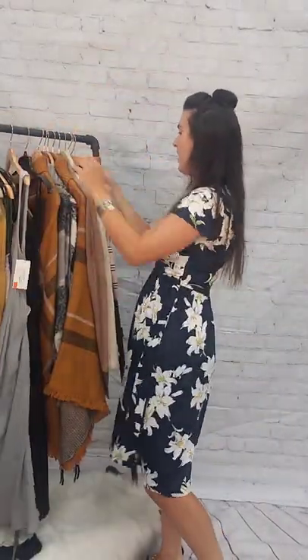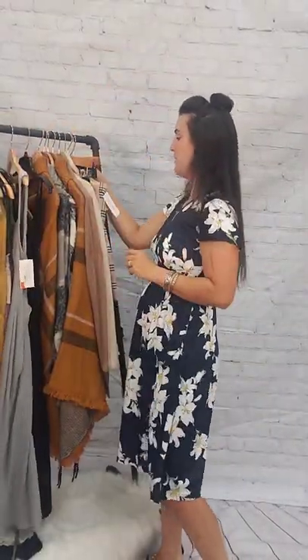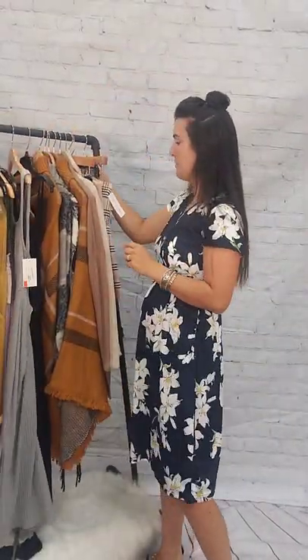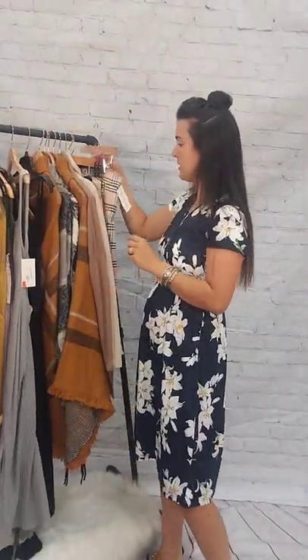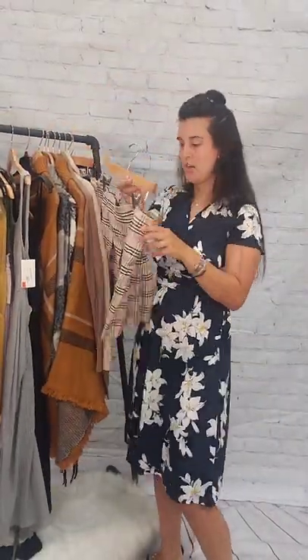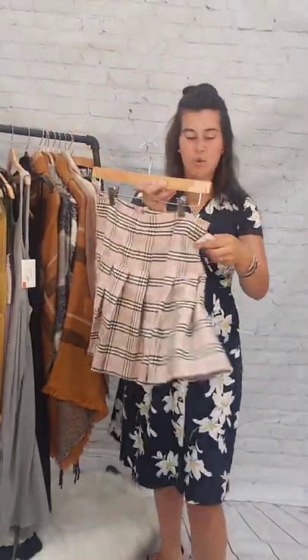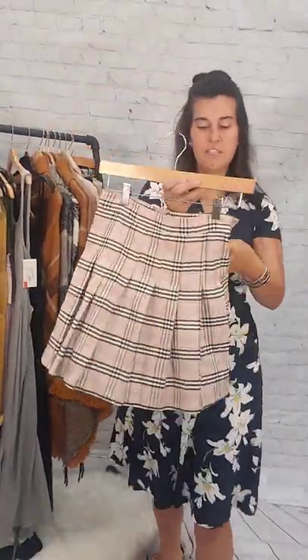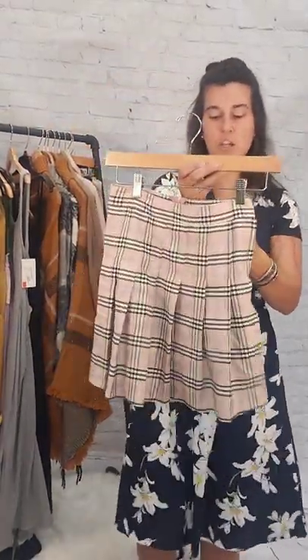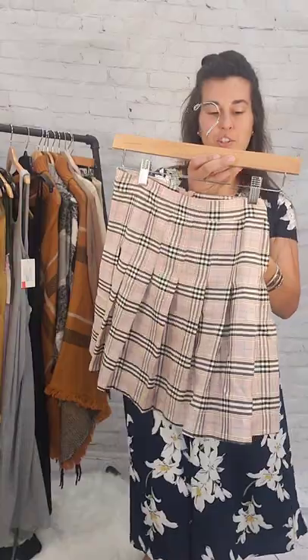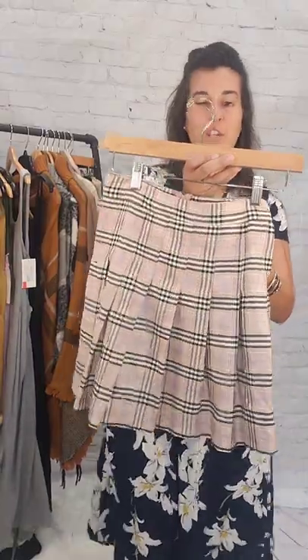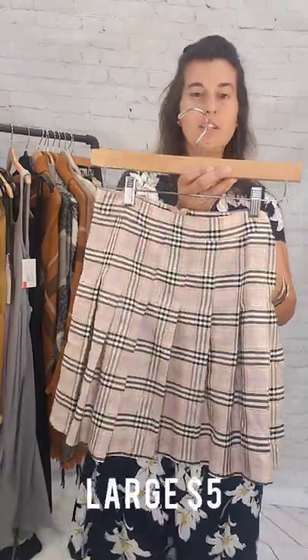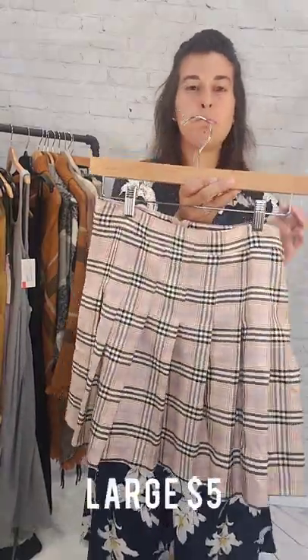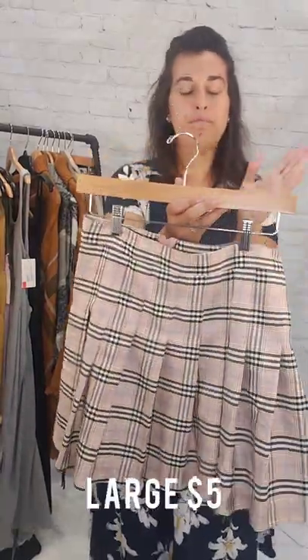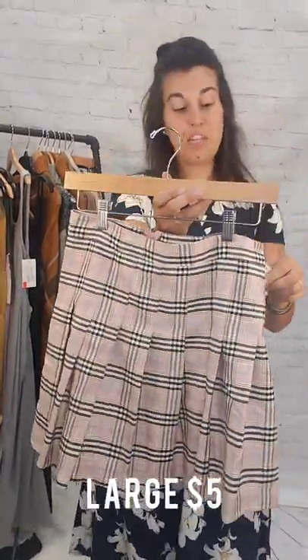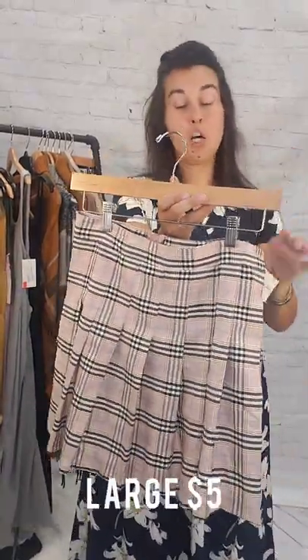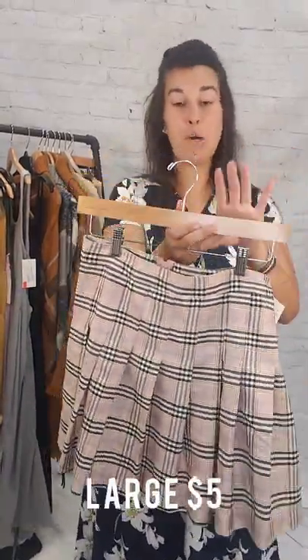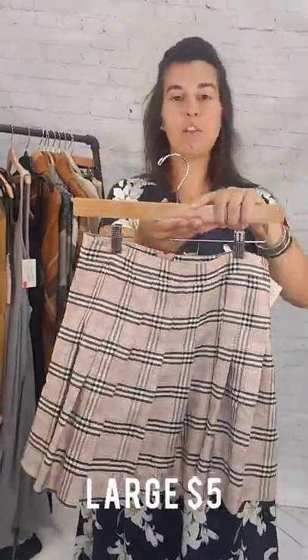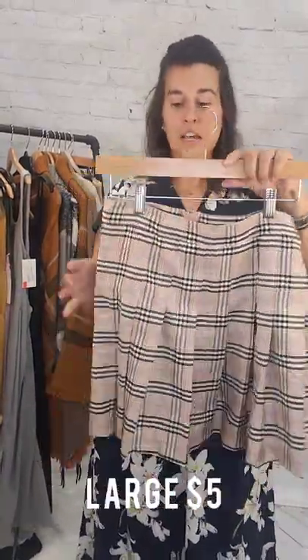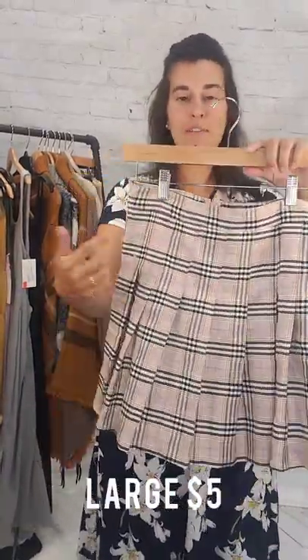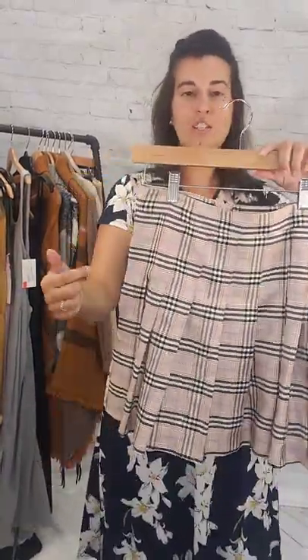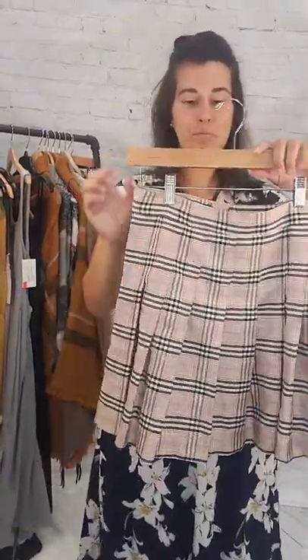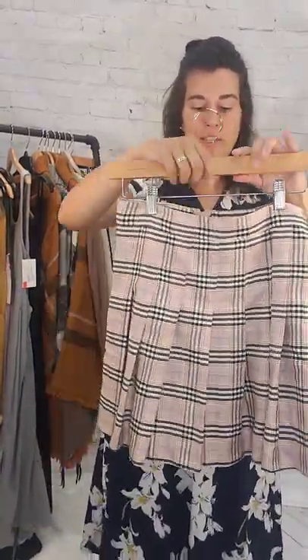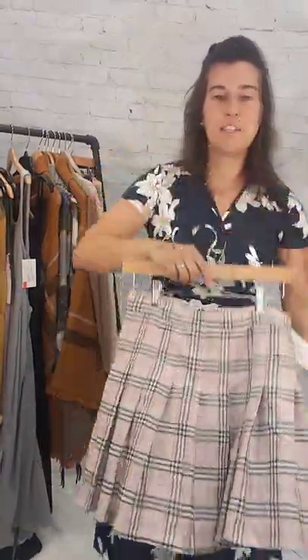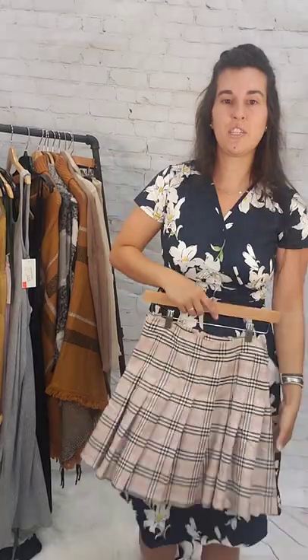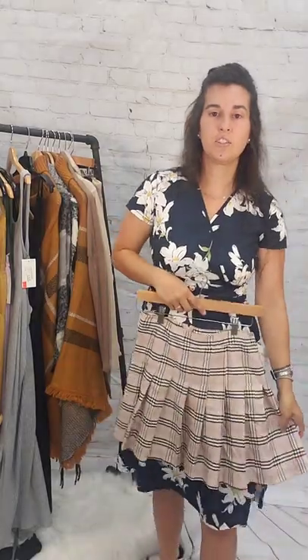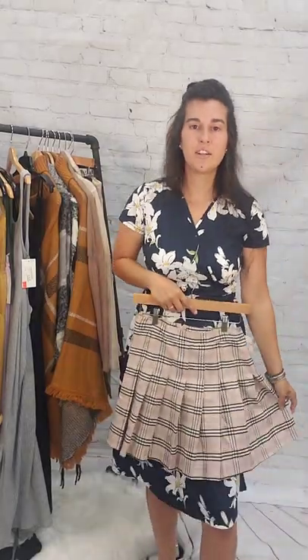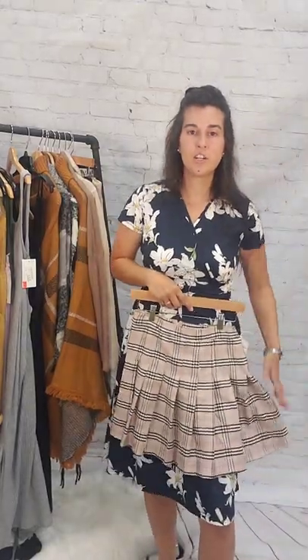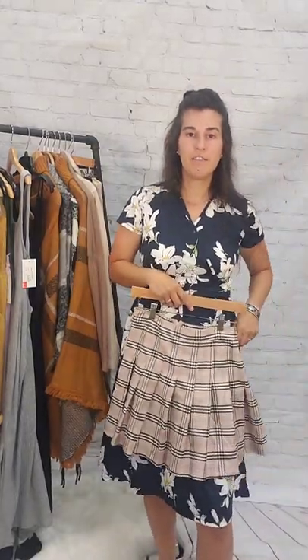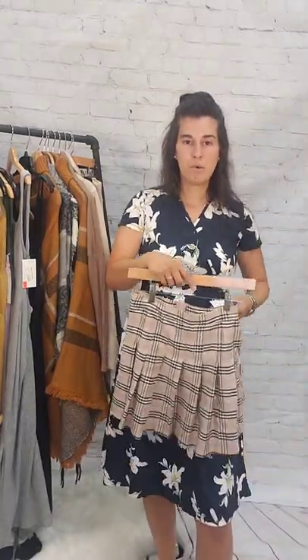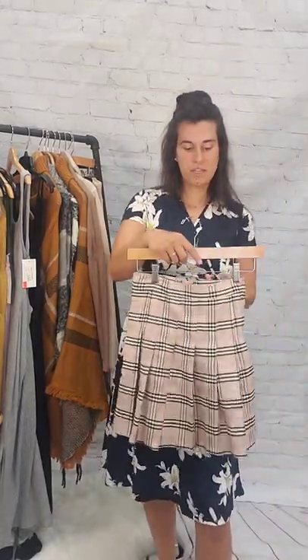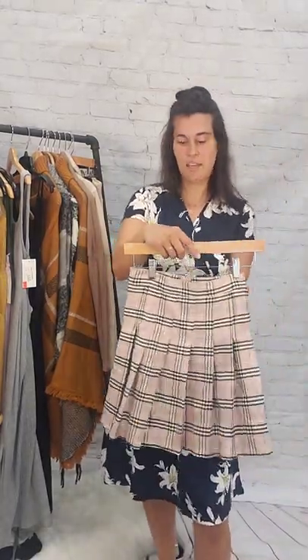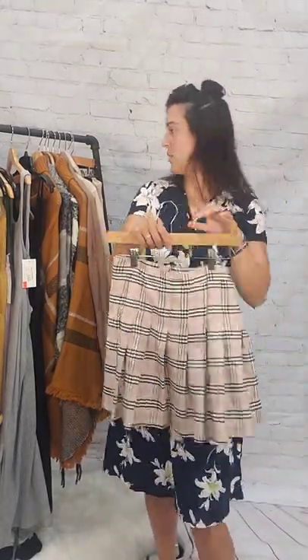We've got a couple skirts here. First is this large skirt, size large, mauve colored — it's like a checkered print, just a little skater skirt, $5, size large.